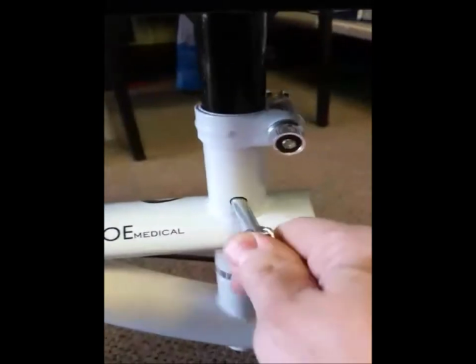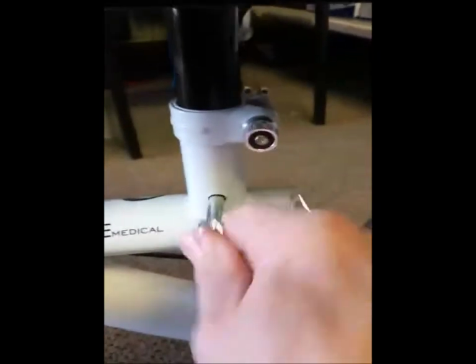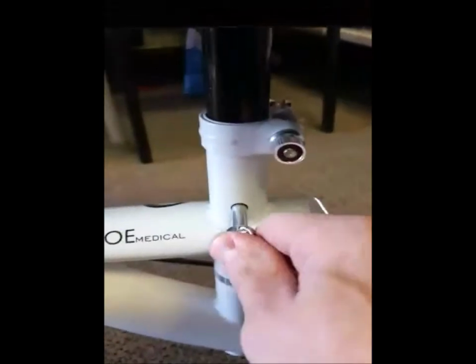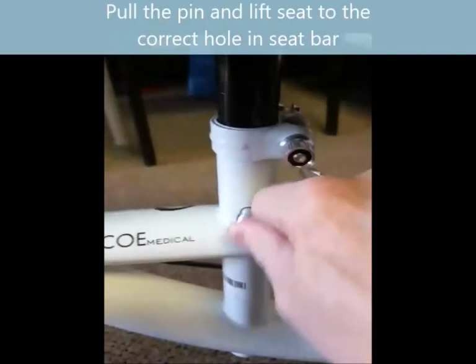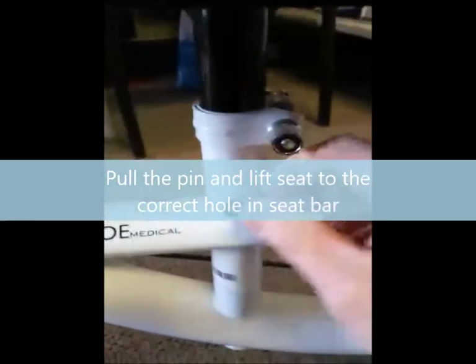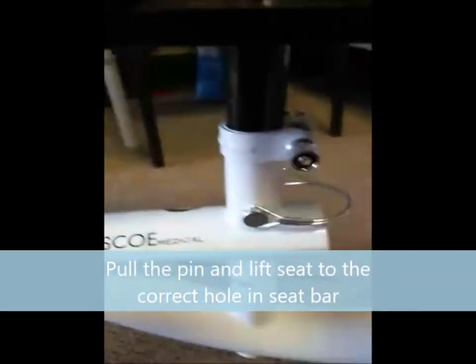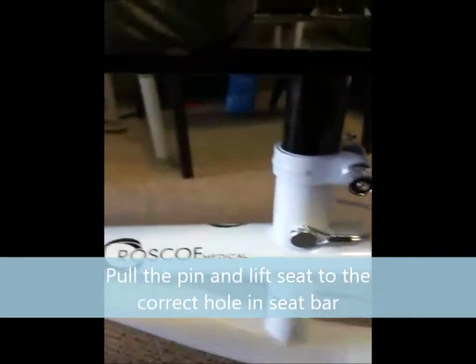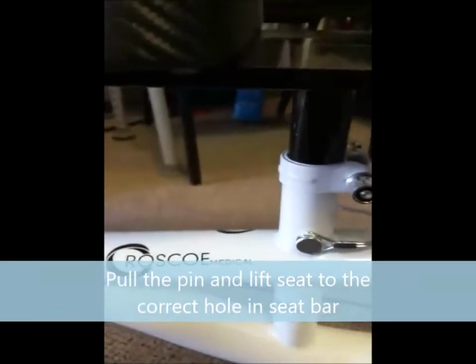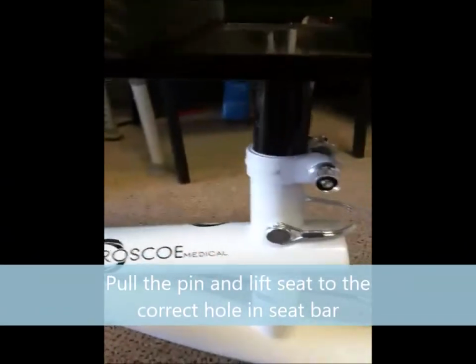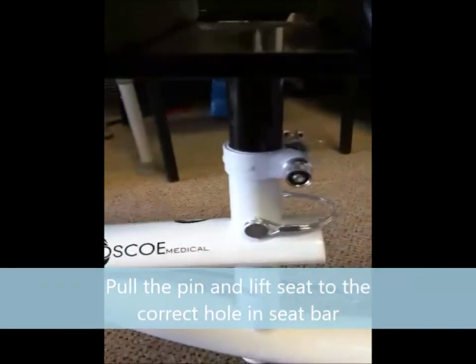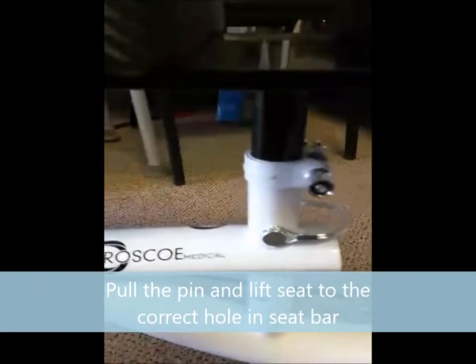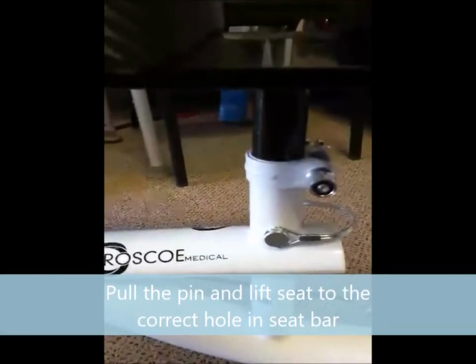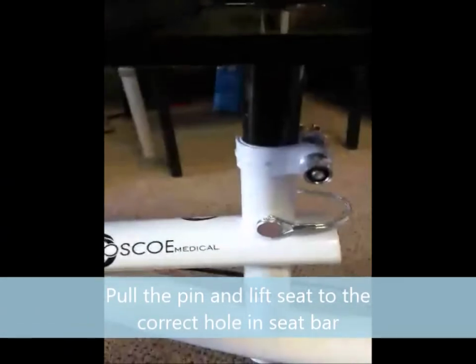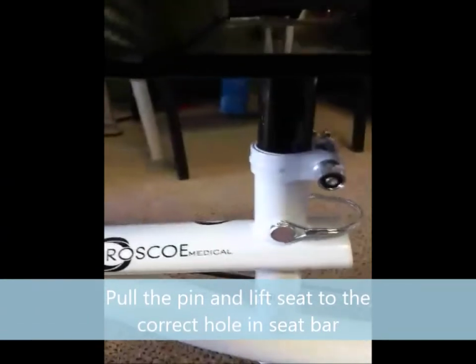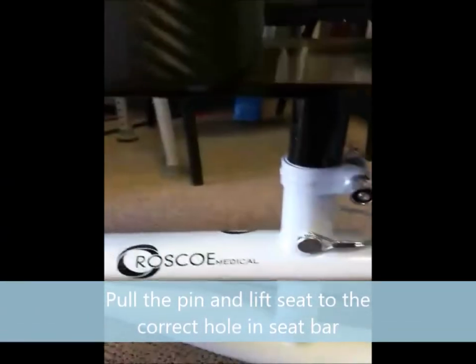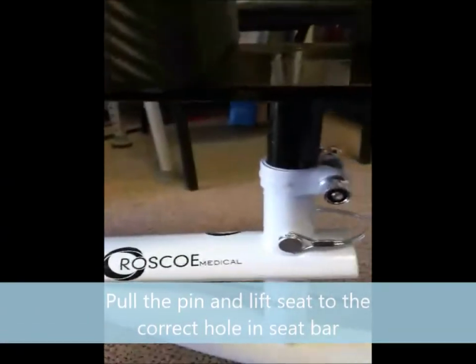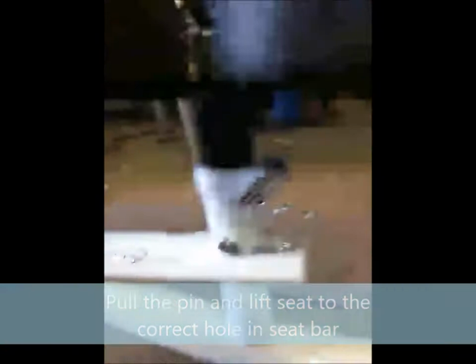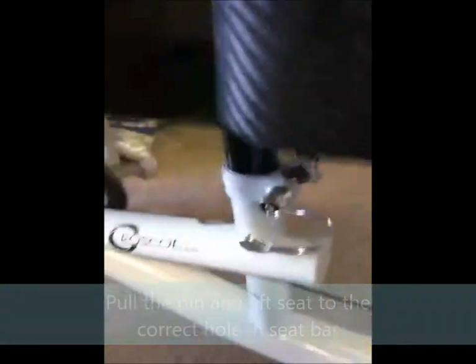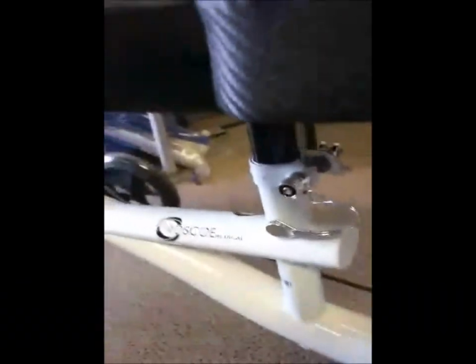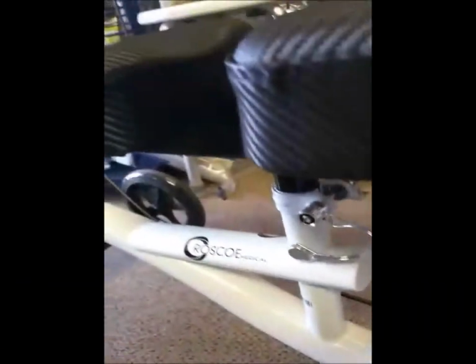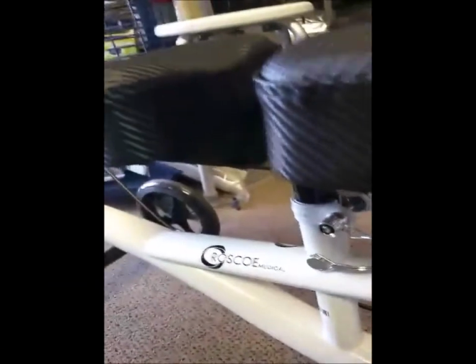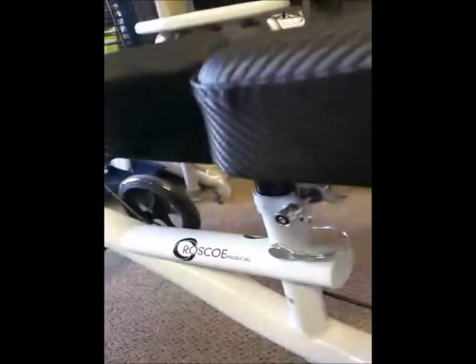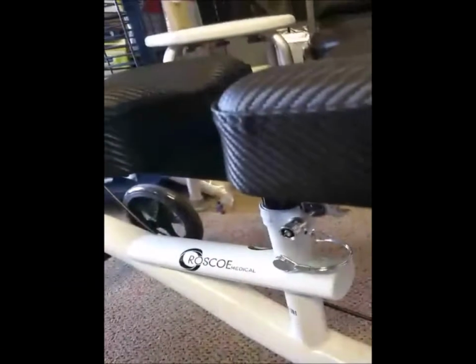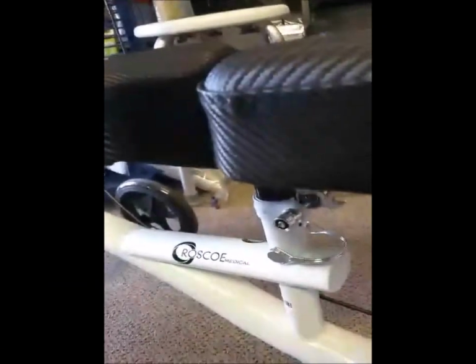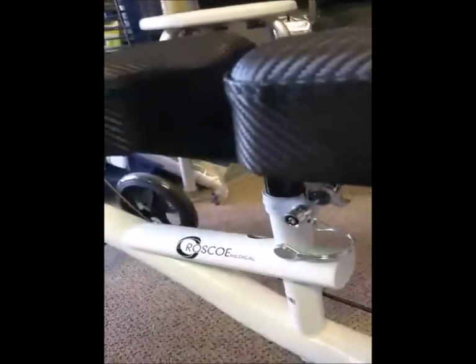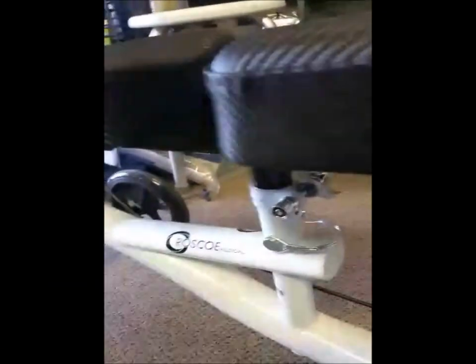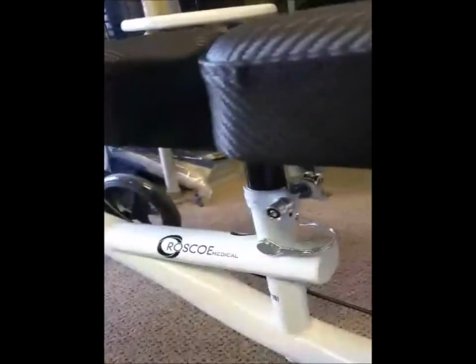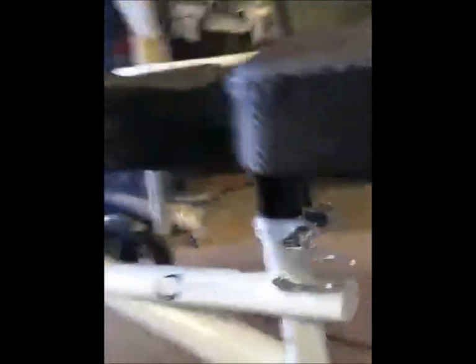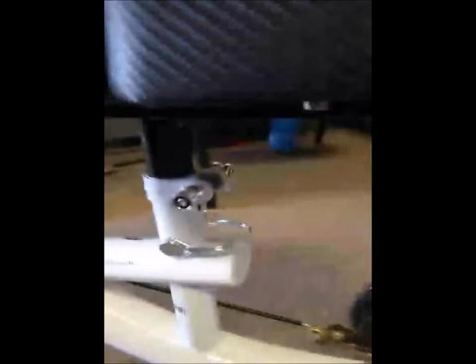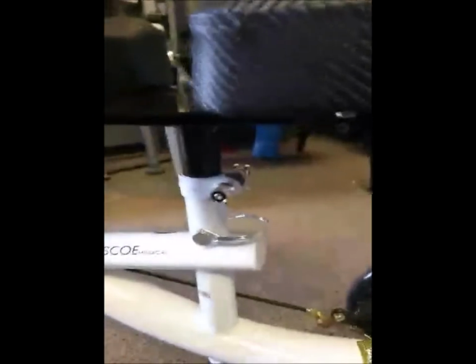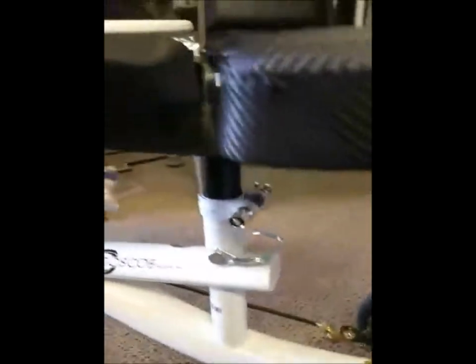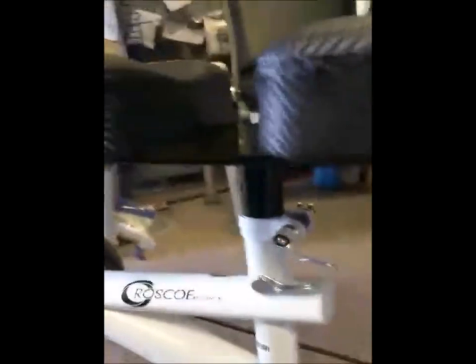The height is based on the shoulders. You want to make sure that when the person is kneeling on the scooter with their shoe on — whatever they normally wear — their shoulders are even, so they're not leaning to either side, which would put pressure on your back.